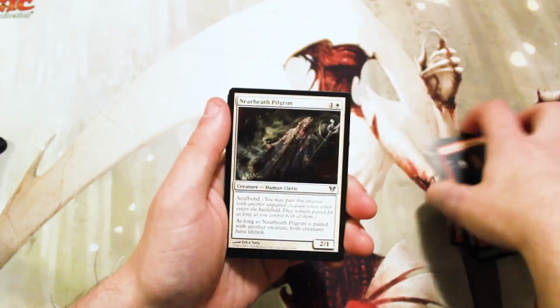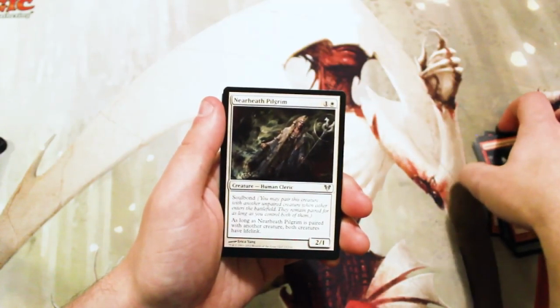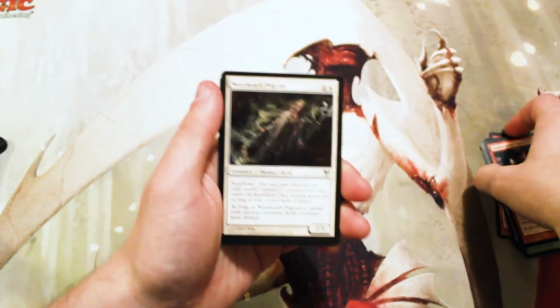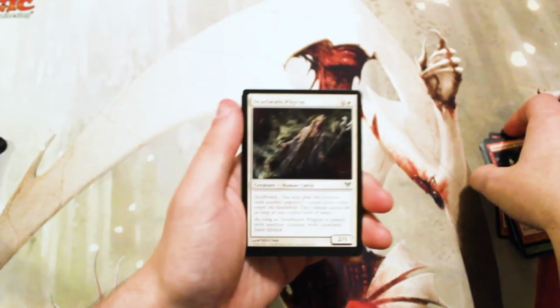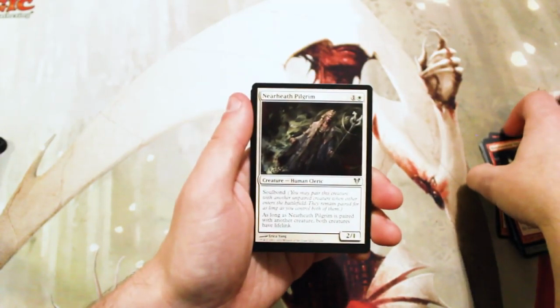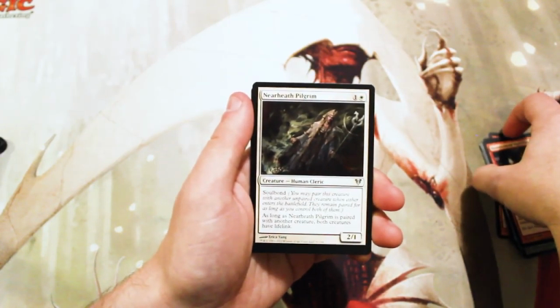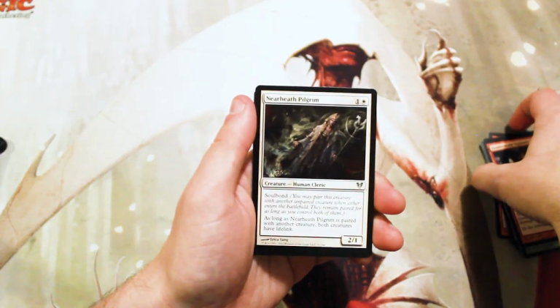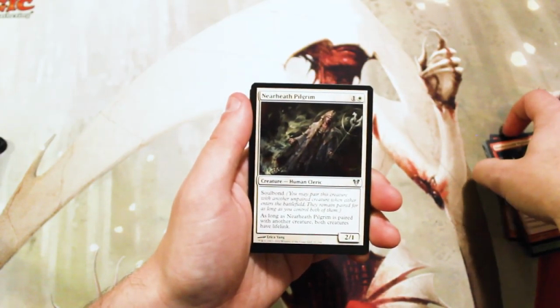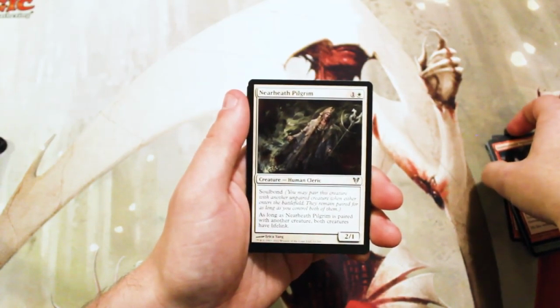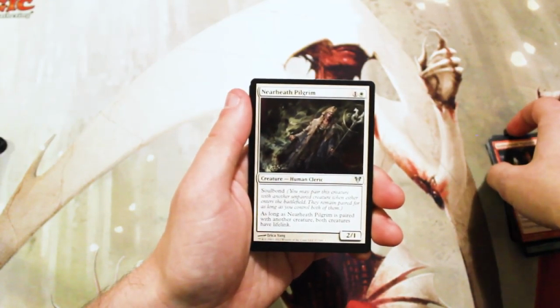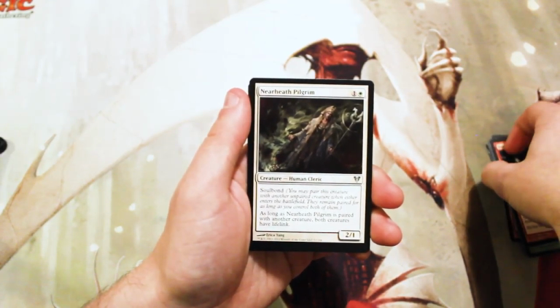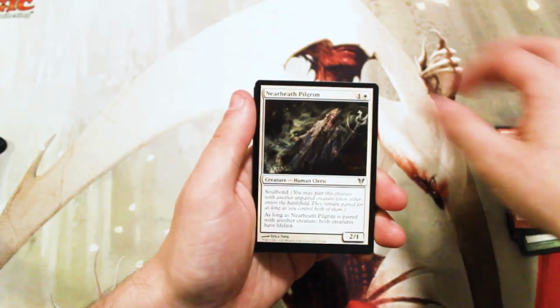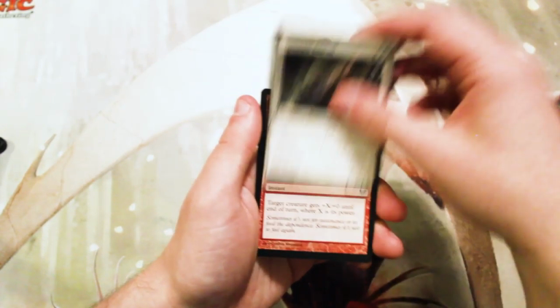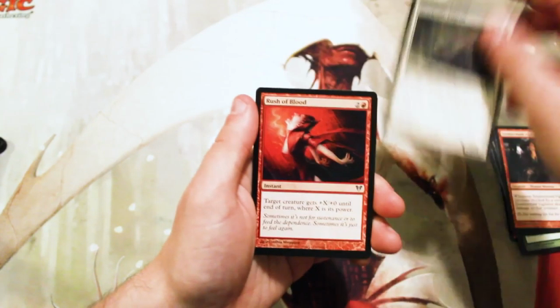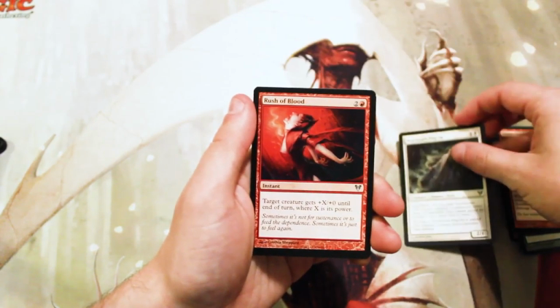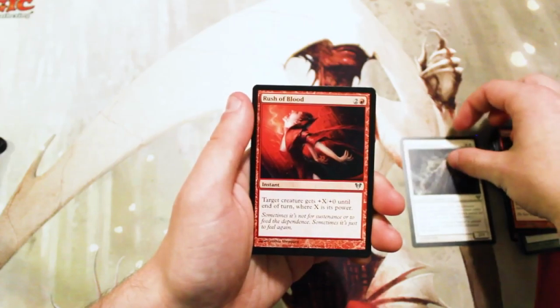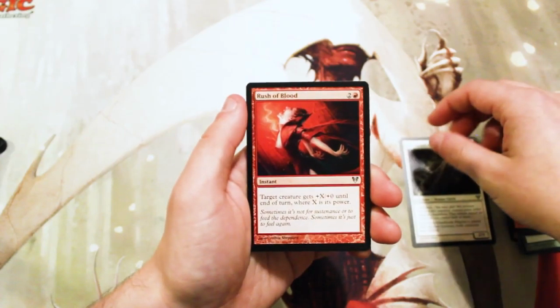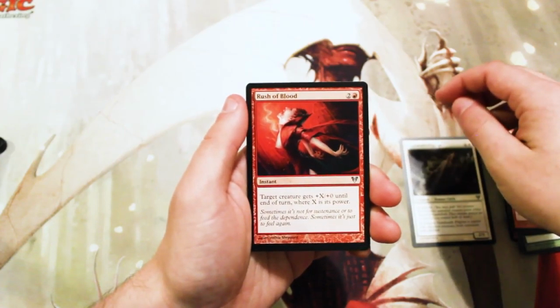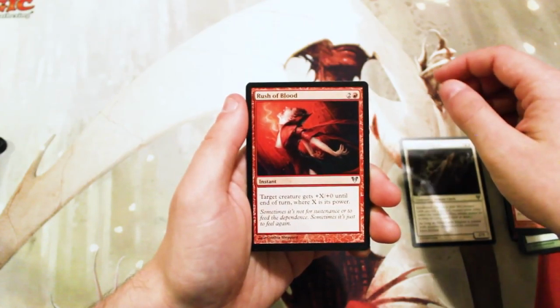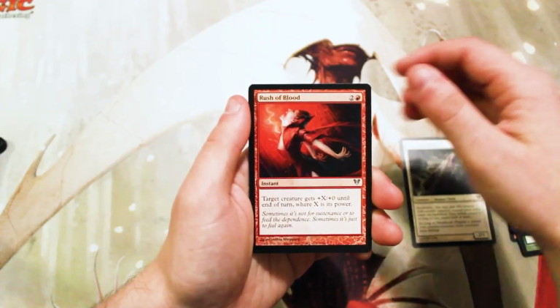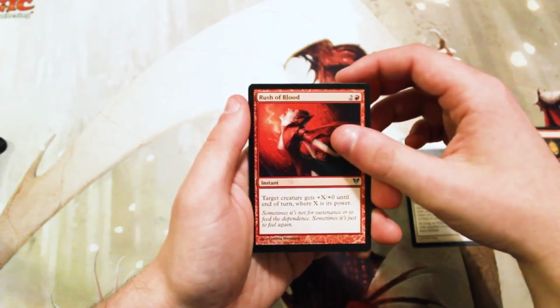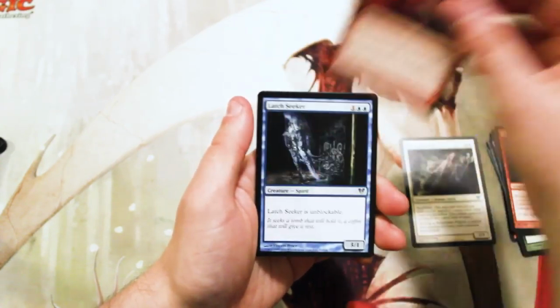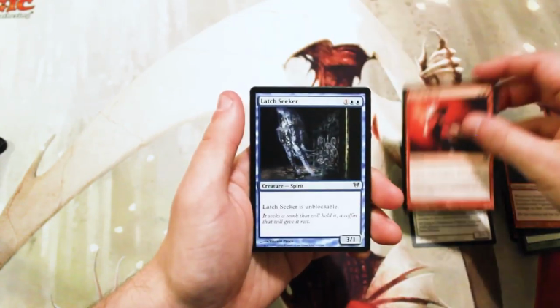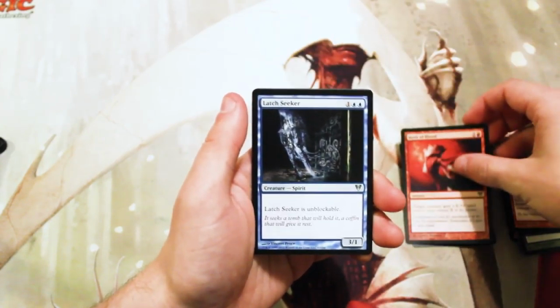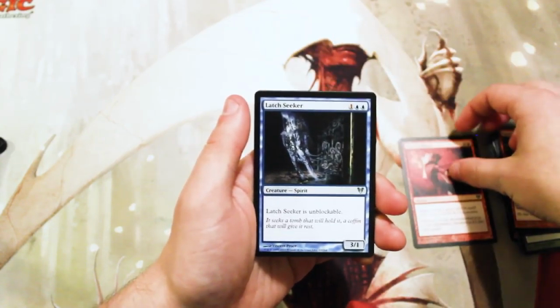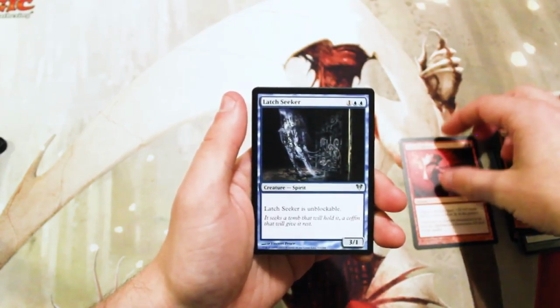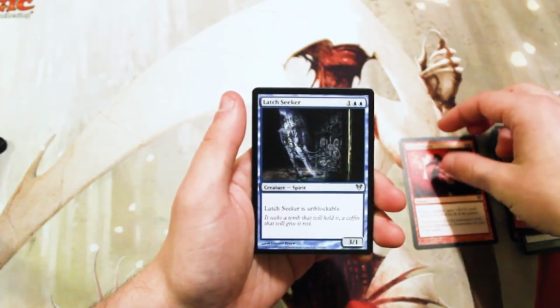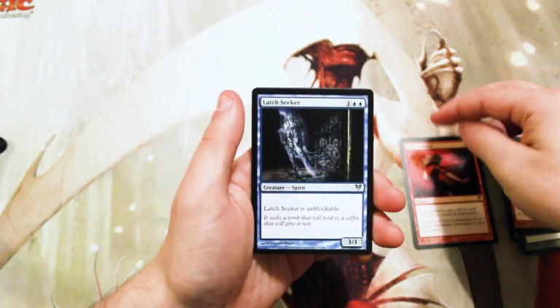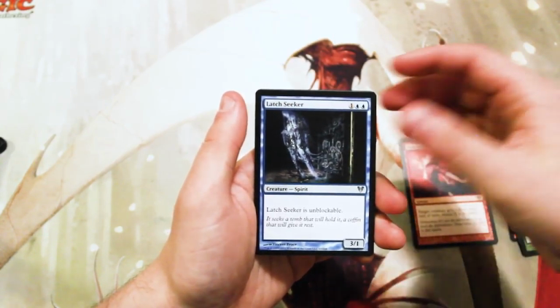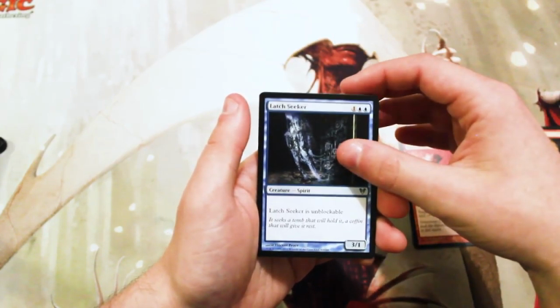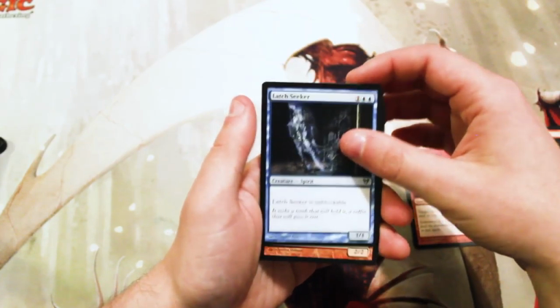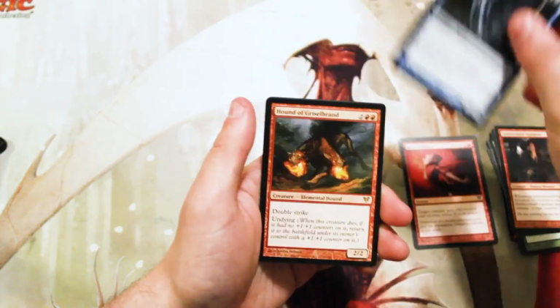Moving into our uncommons, we have a Near Heath Pilgrim, a Rush of Blood, and a Latch Seeker — fantastic uncommon.